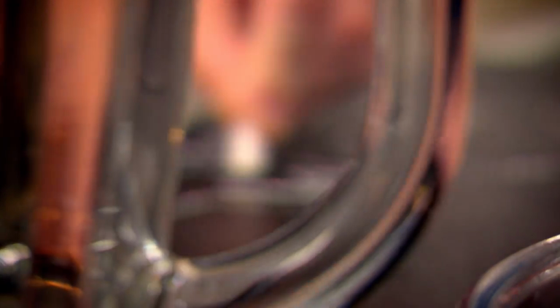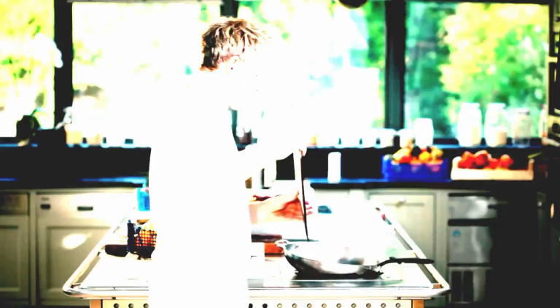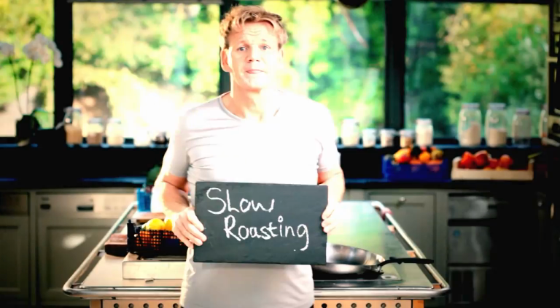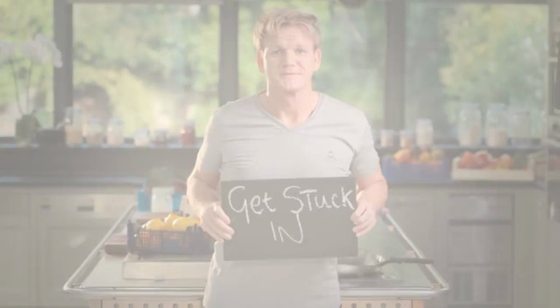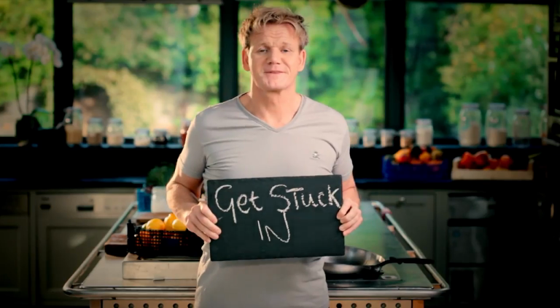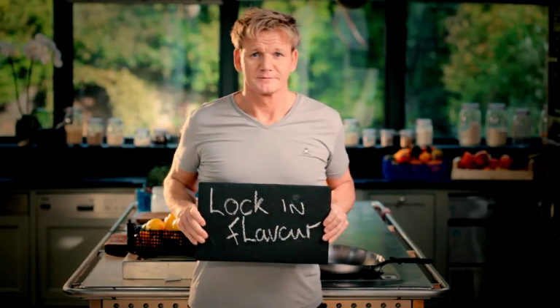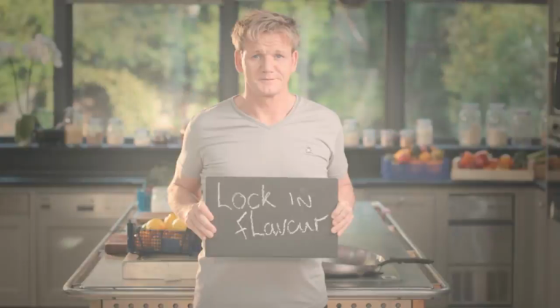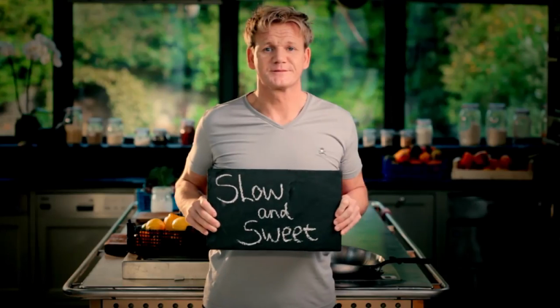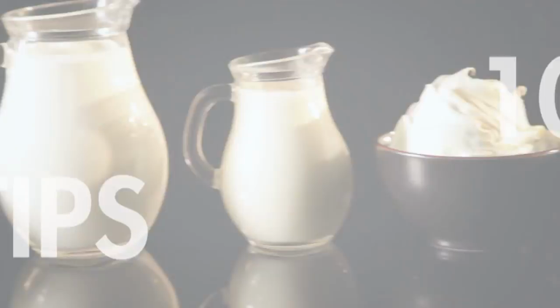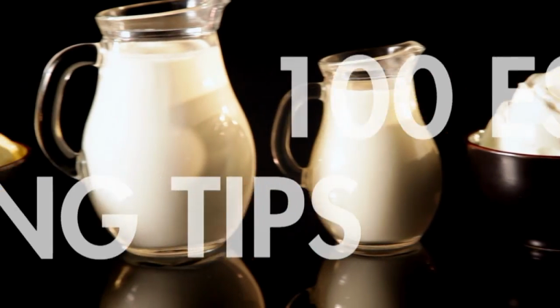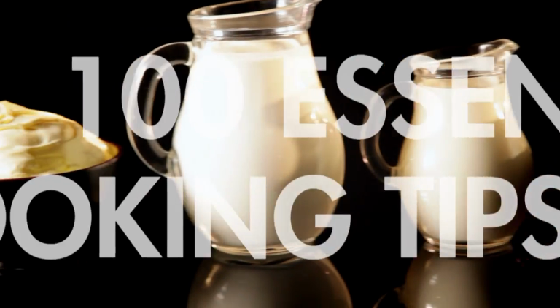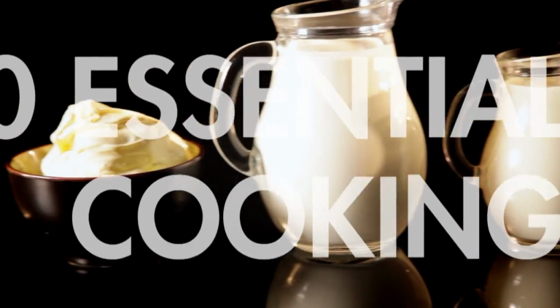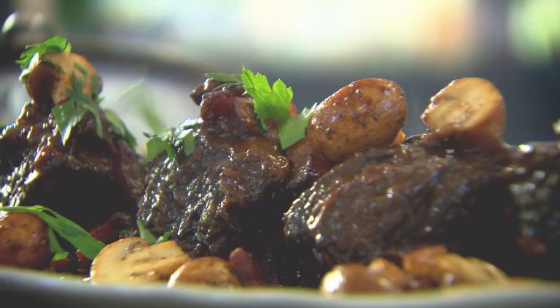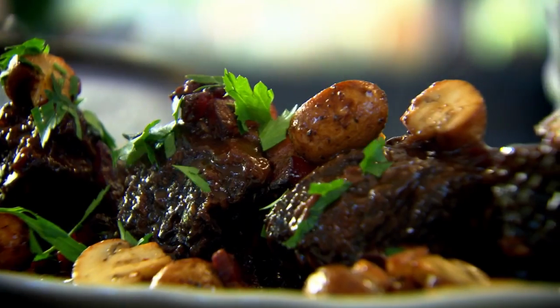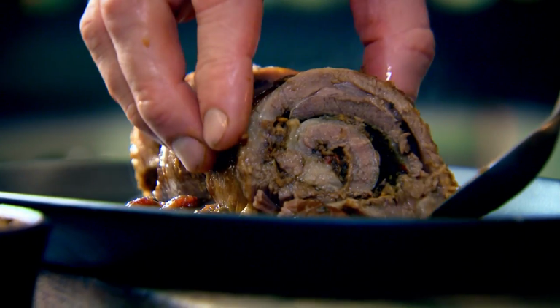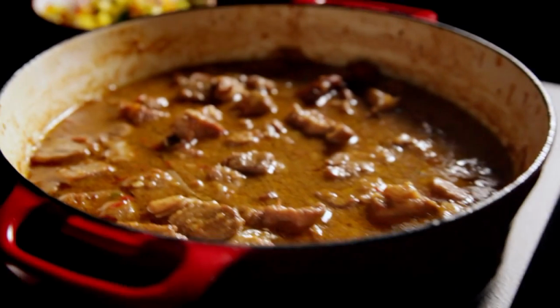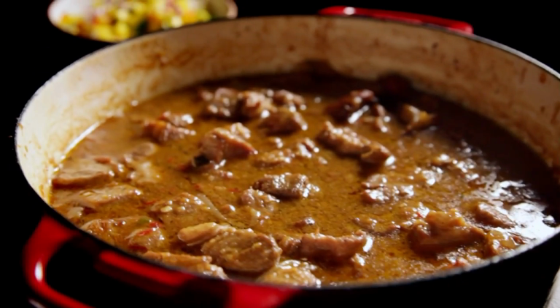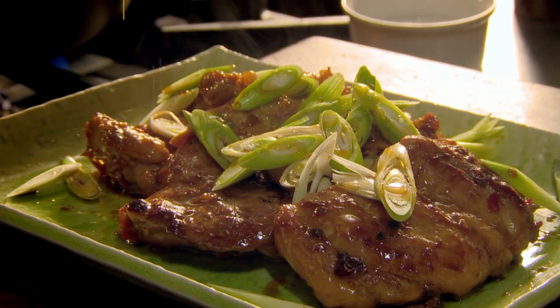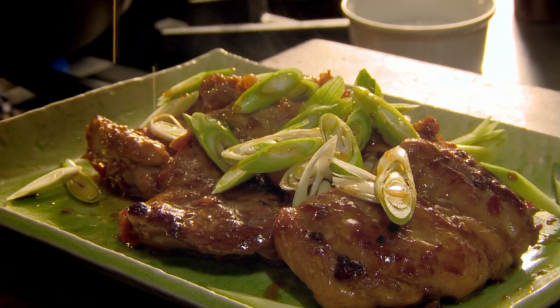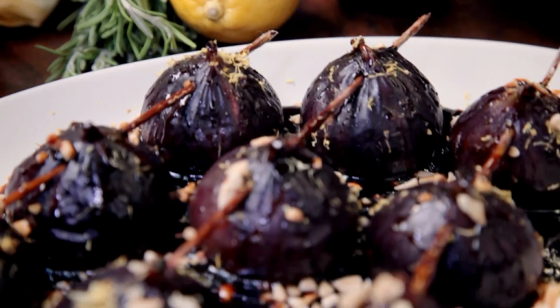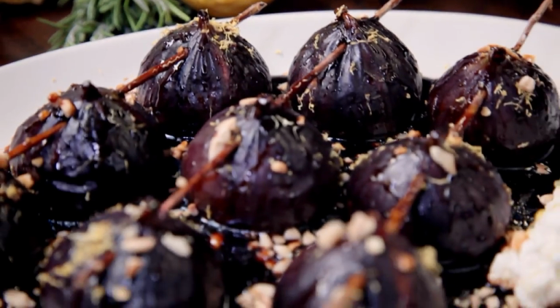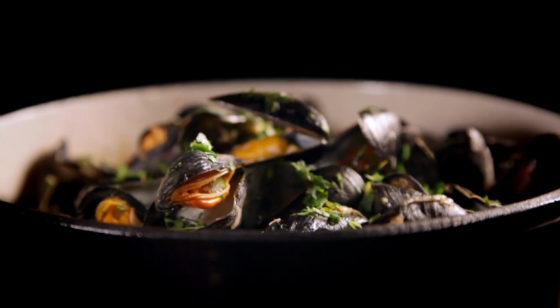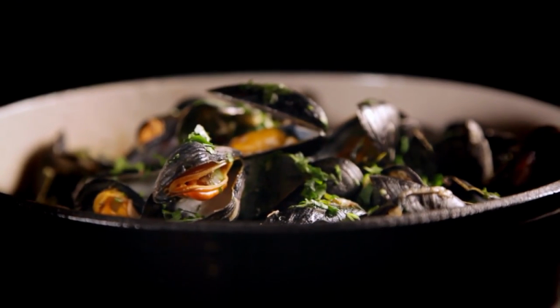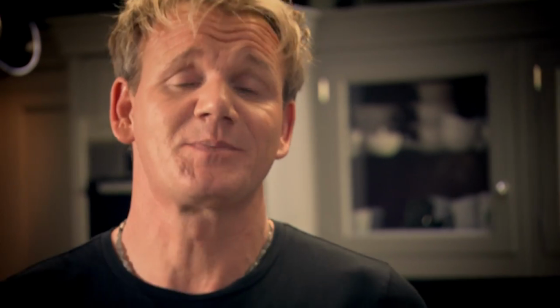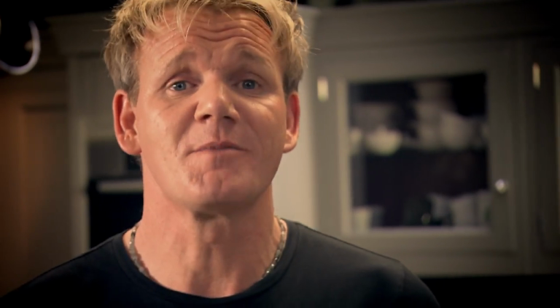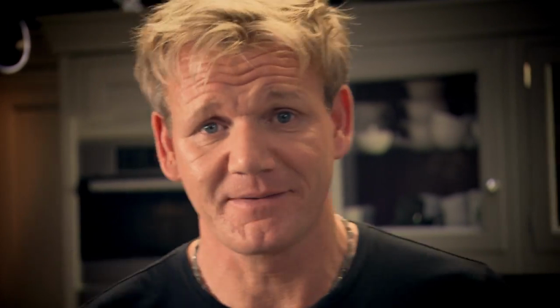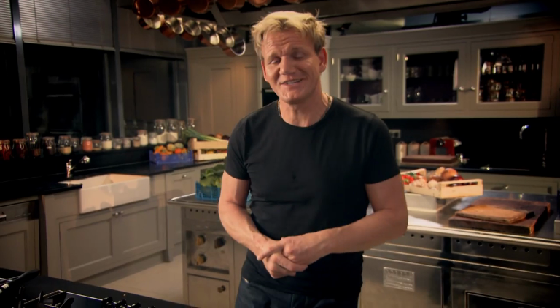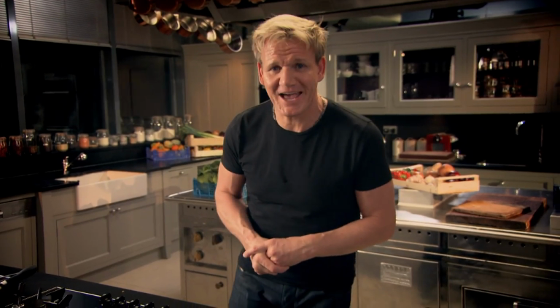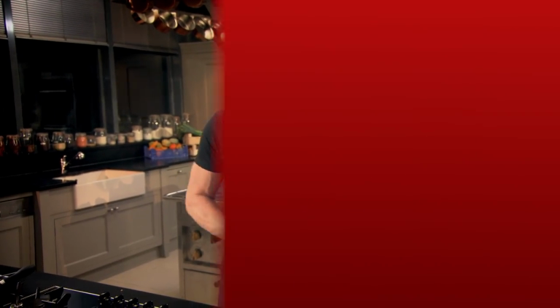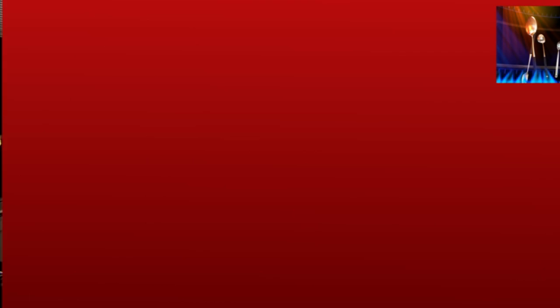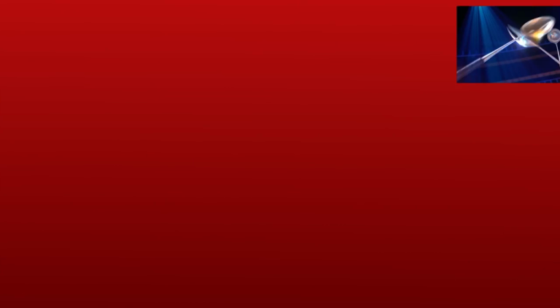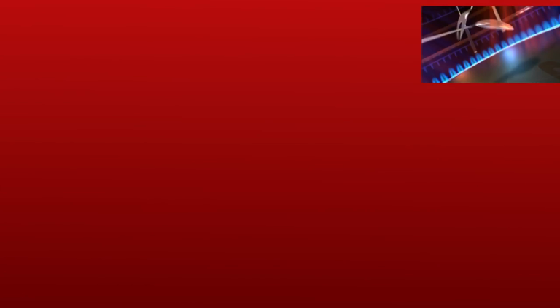Follow my ultimate cookery course crammed with key lessons, top tips, and 100 recipes to stake your life on, and you'll literally be cooking yourself into a better chef. Many of these amazing recipes are on my app — please check out the app store.